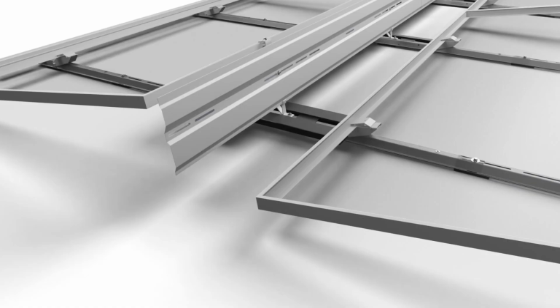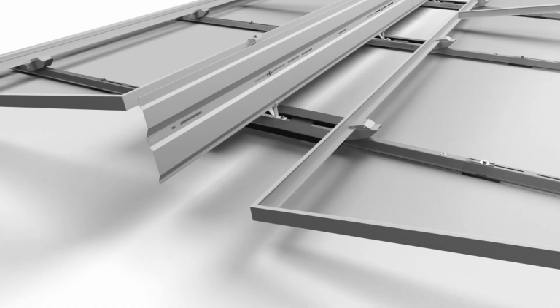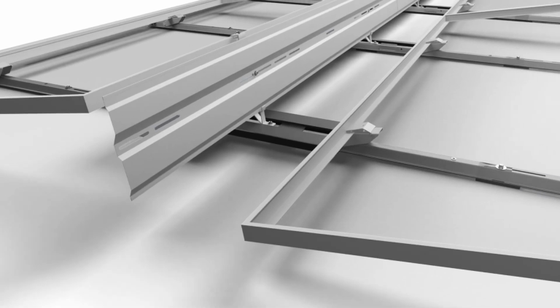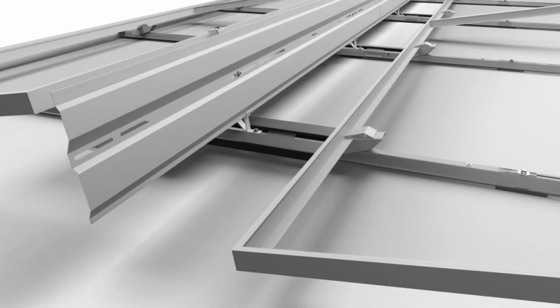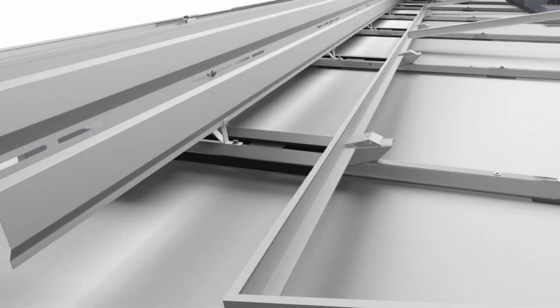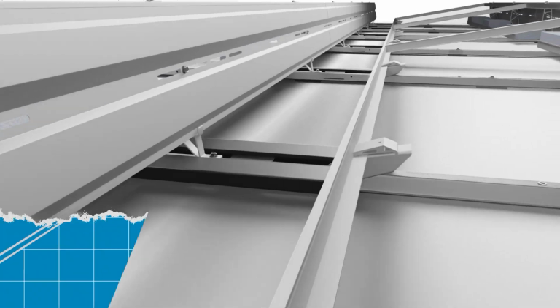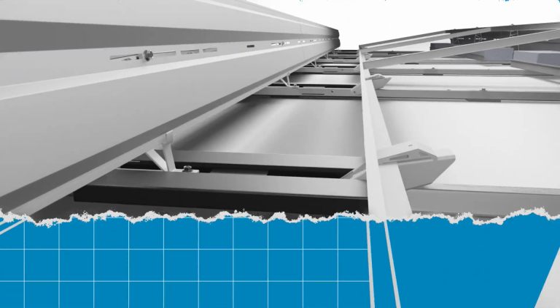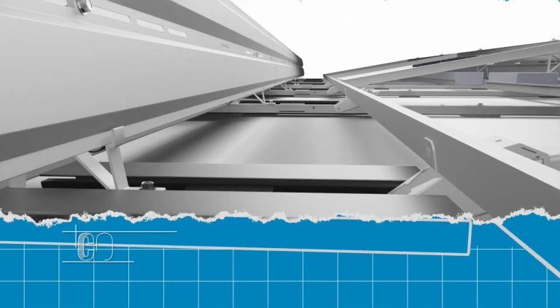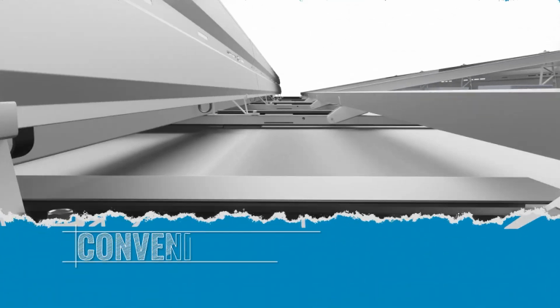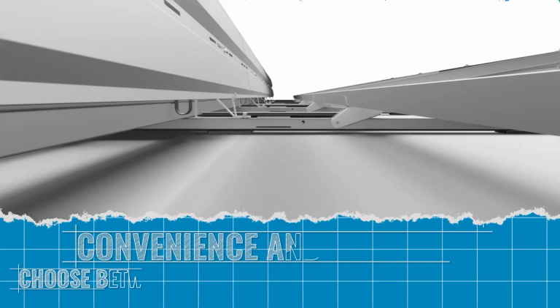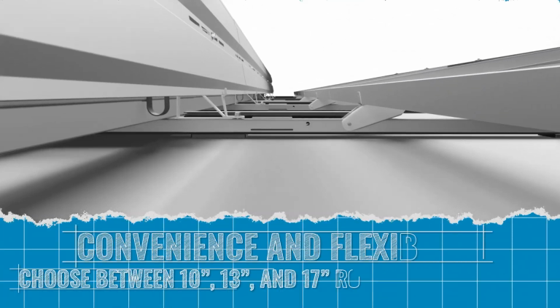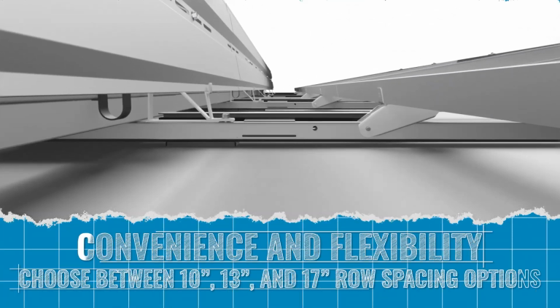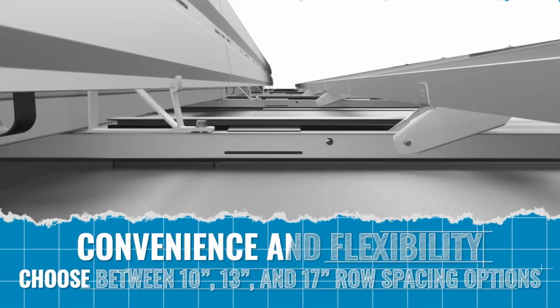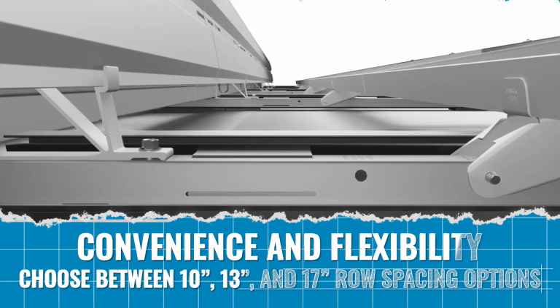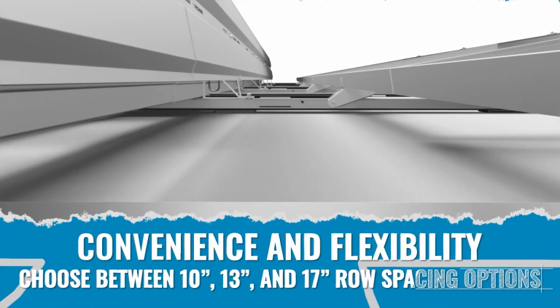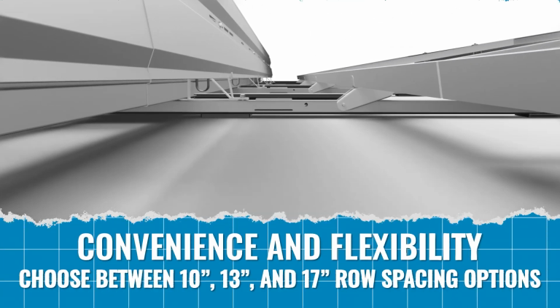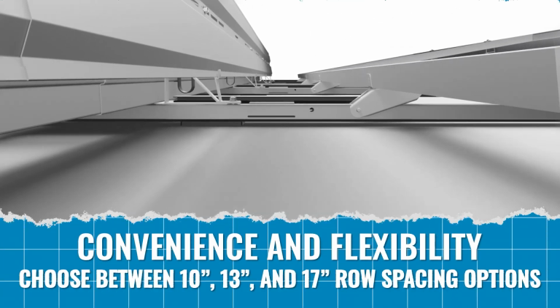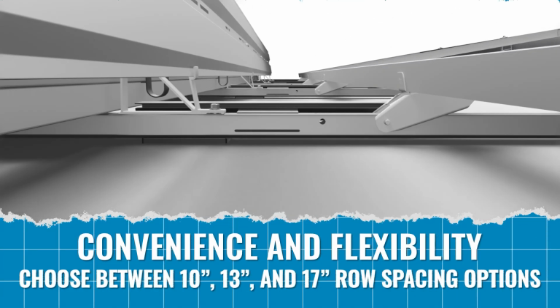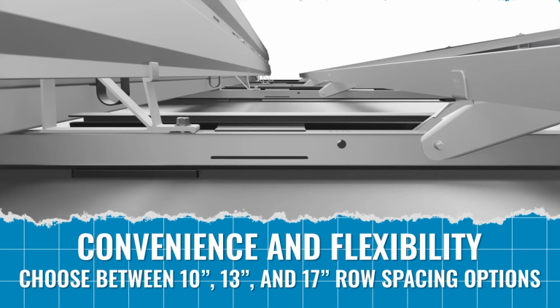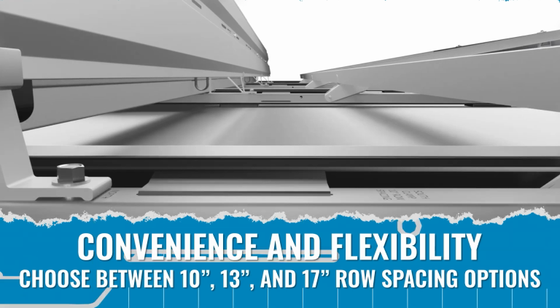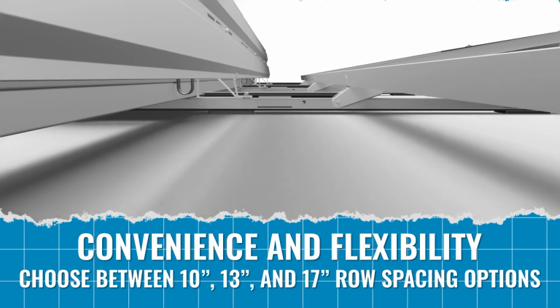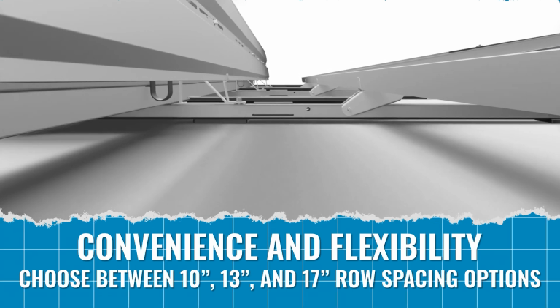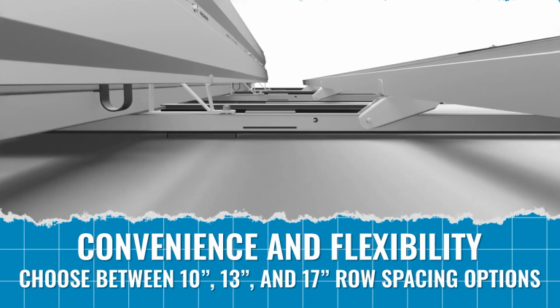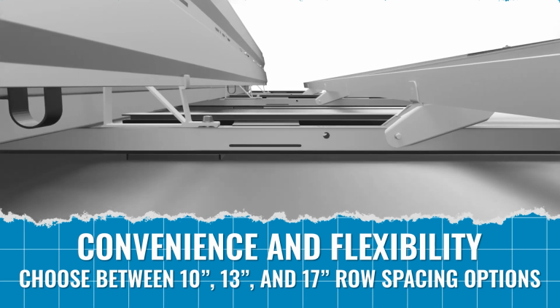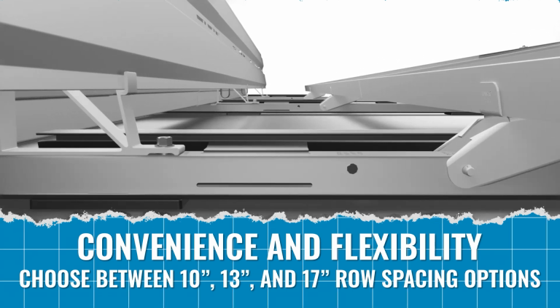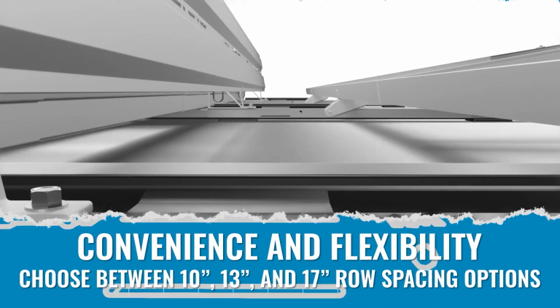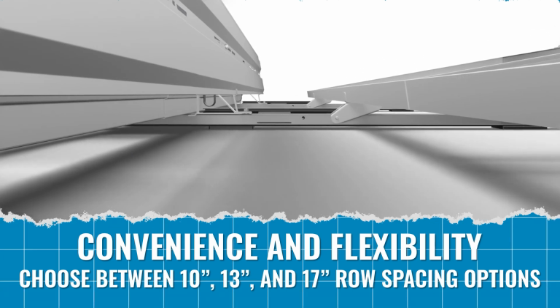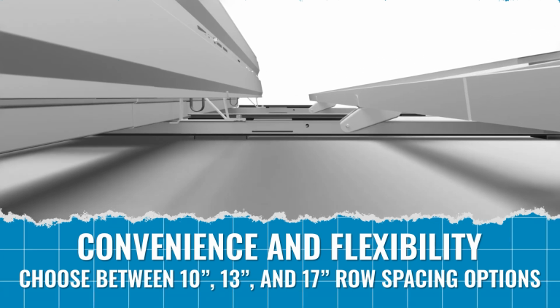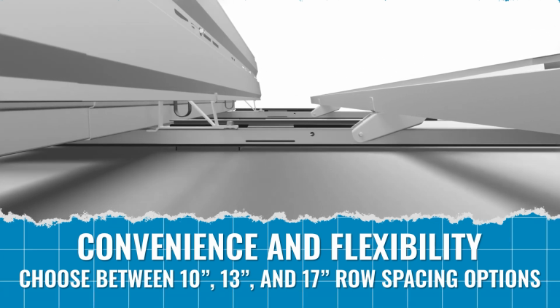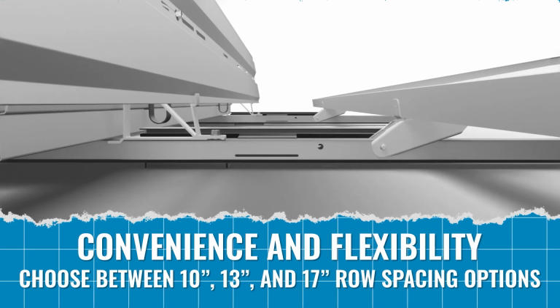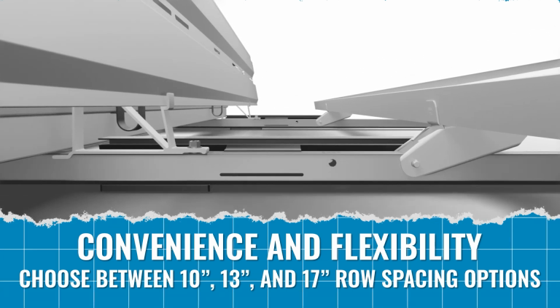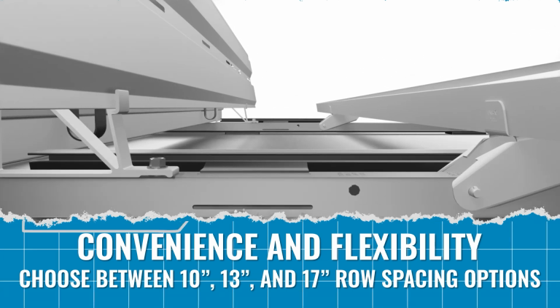More density and design flexibility than the leading competitor. Customize your array, fit more modules on your rooftop and maximize your solar output.